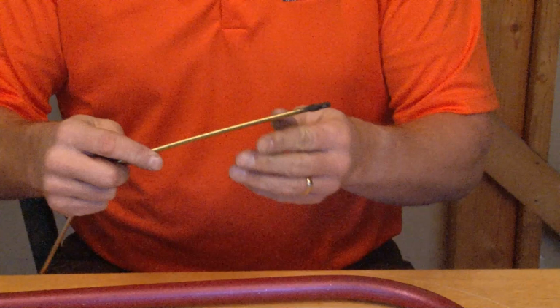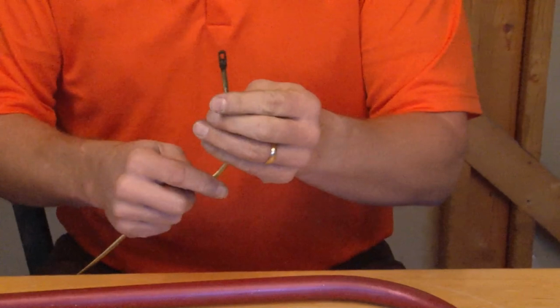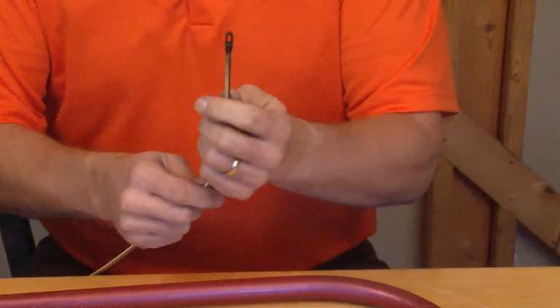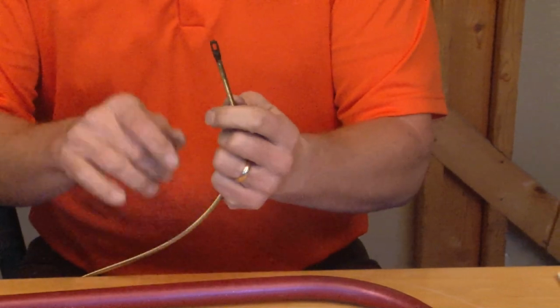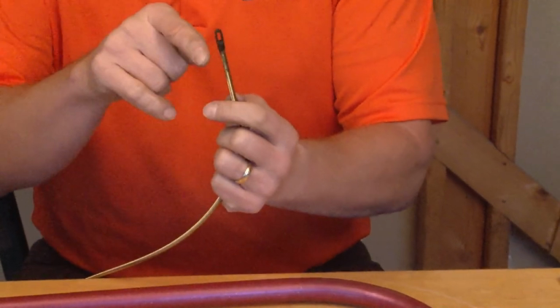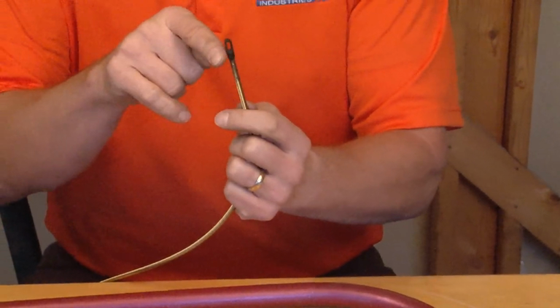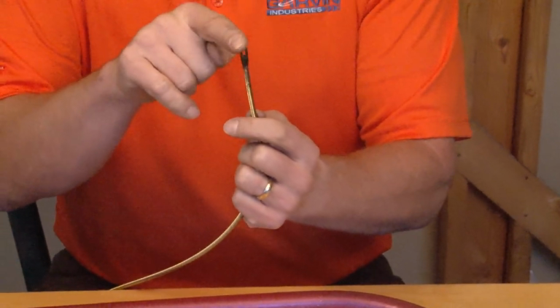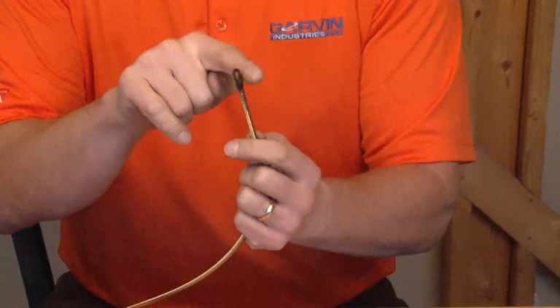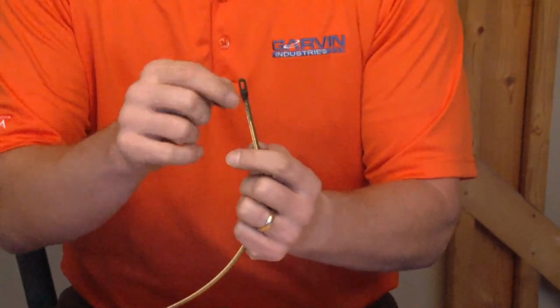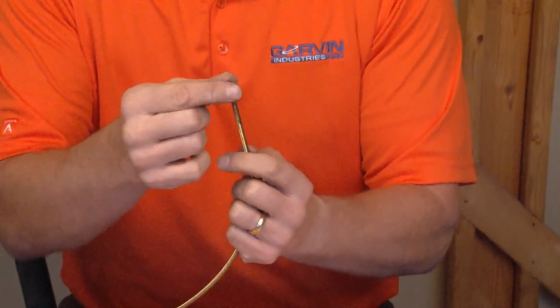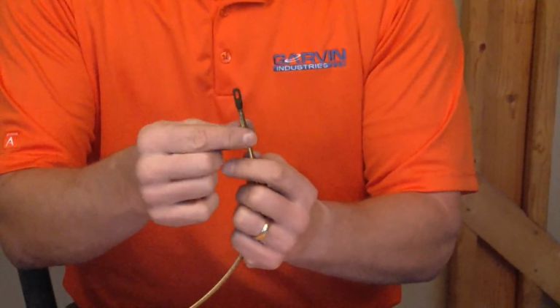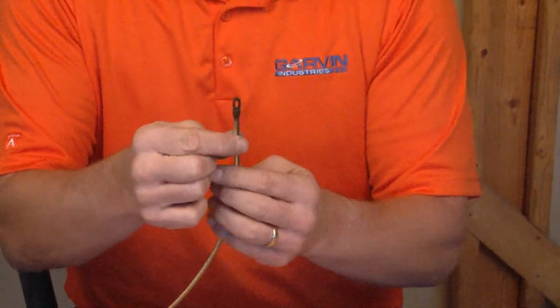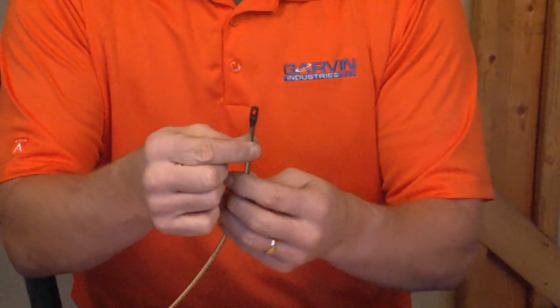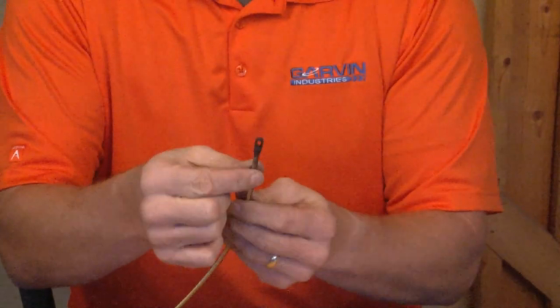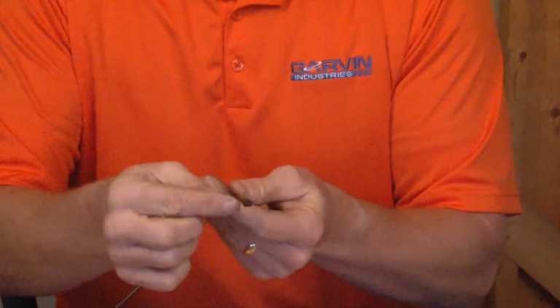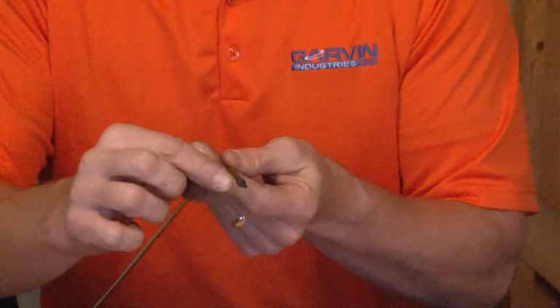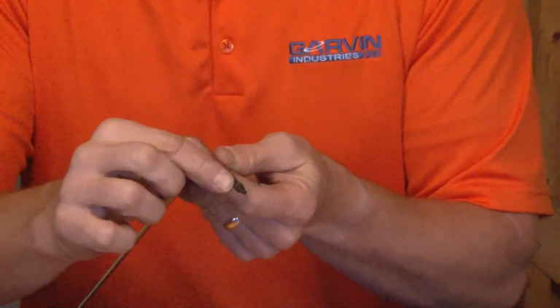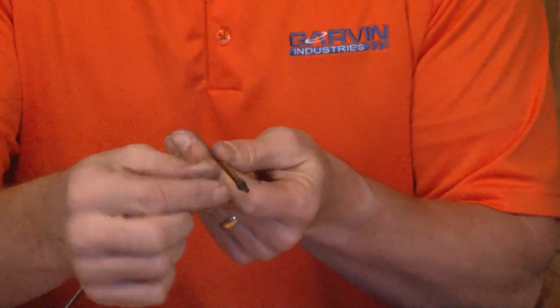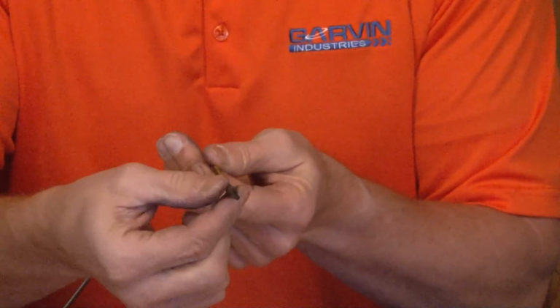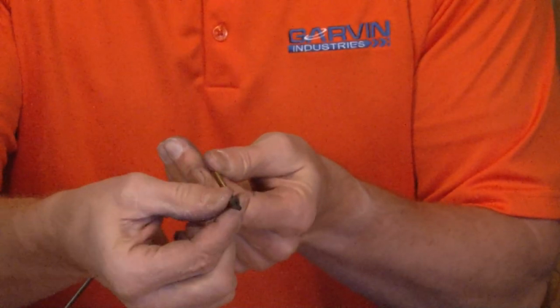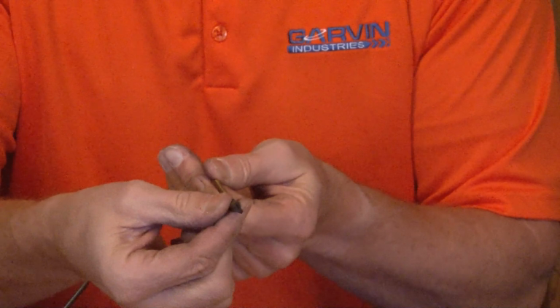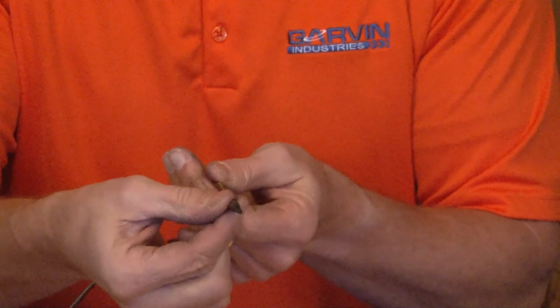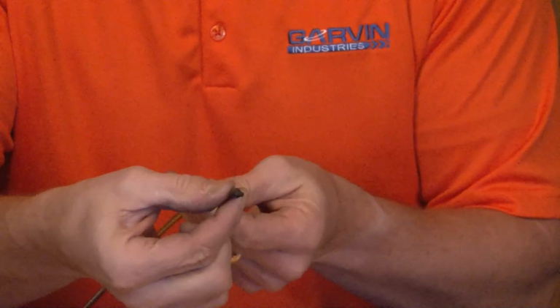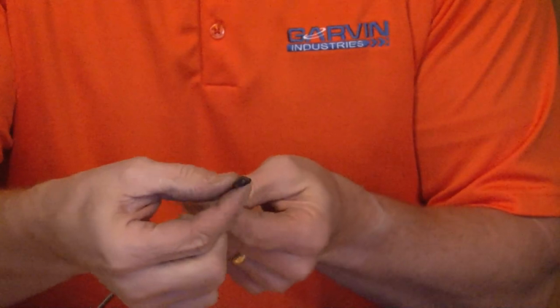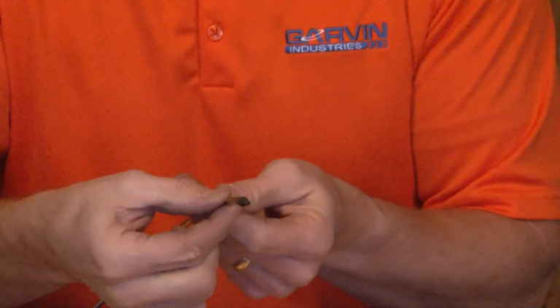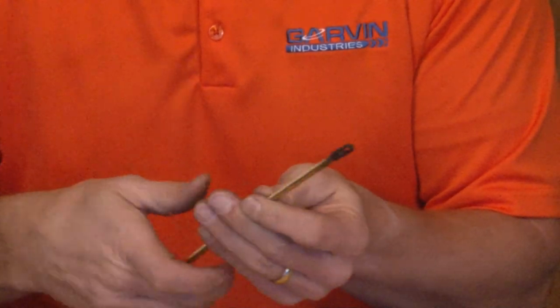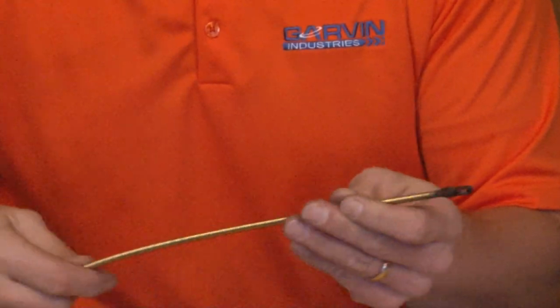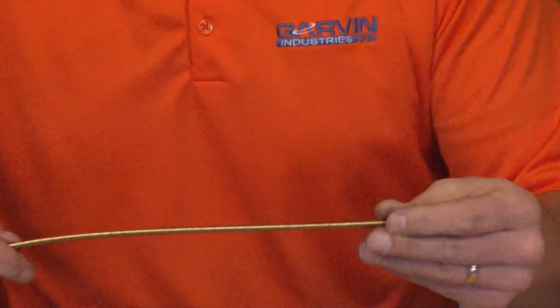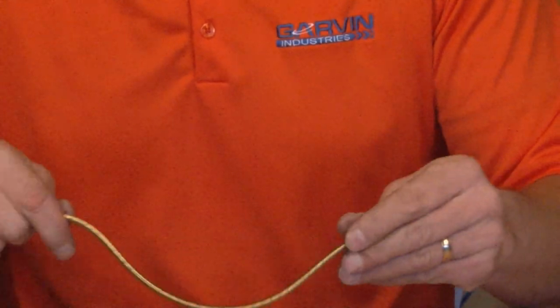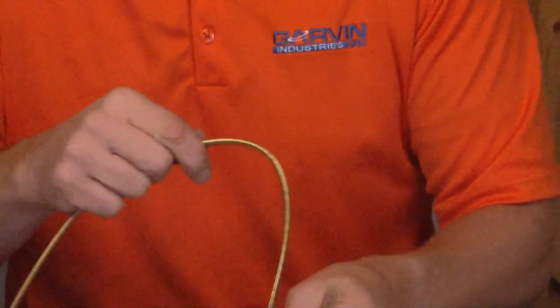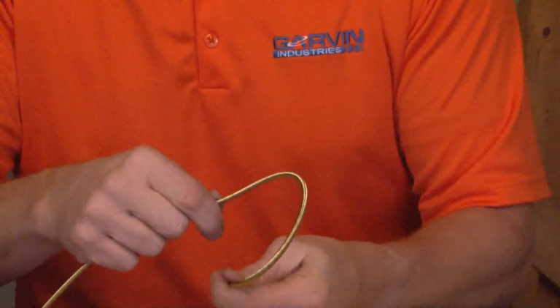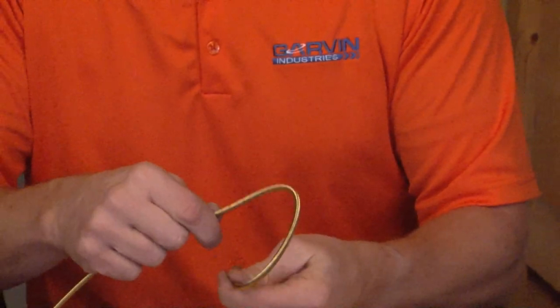It has a nice hardened tip that's extra smooth and welded with silver solder to attach to the steel coil.